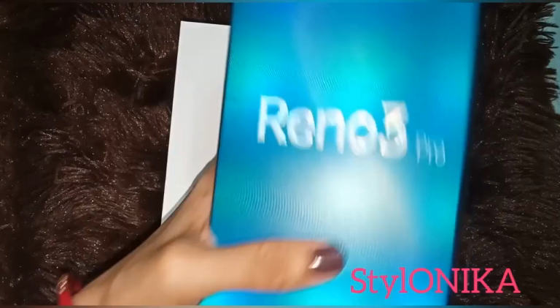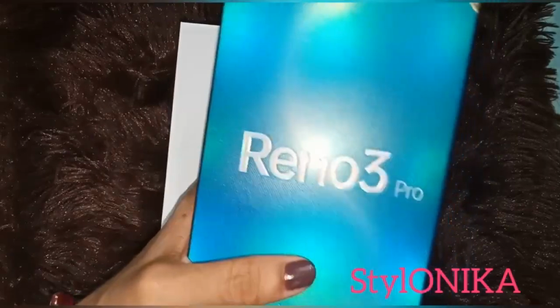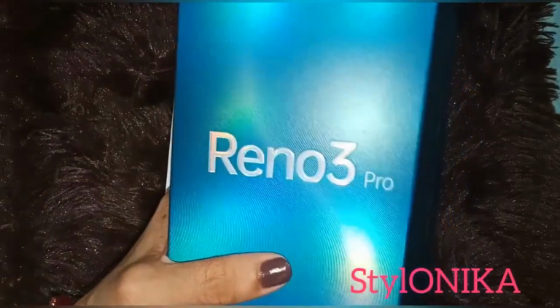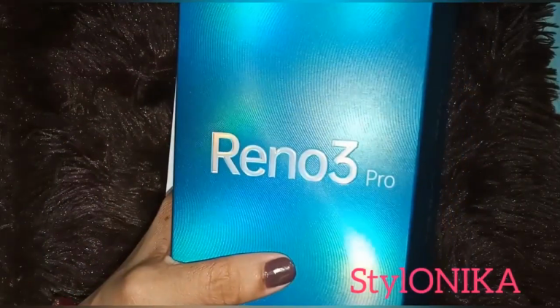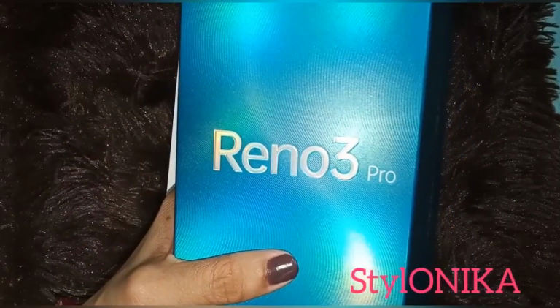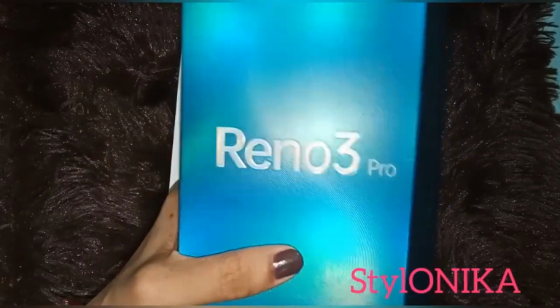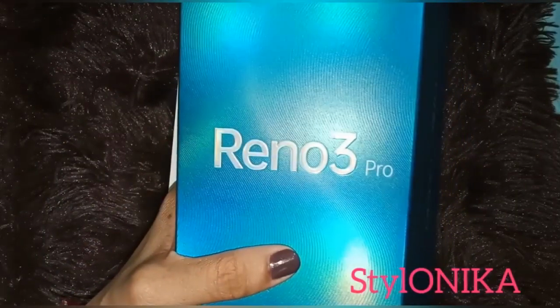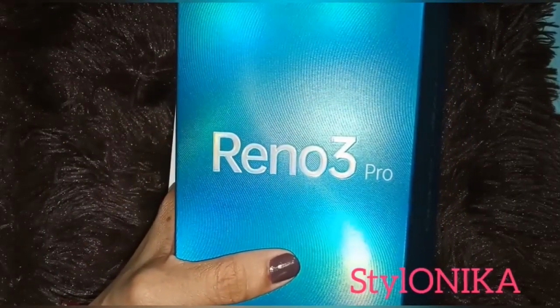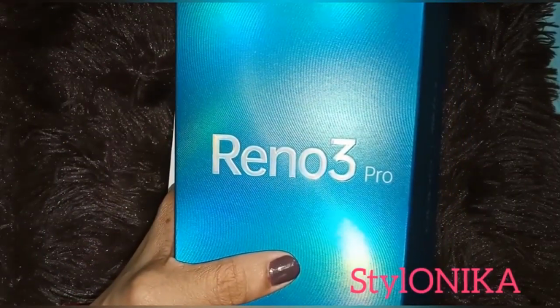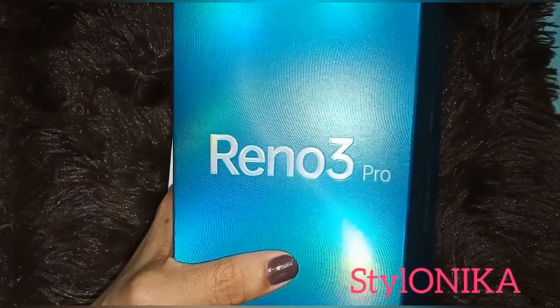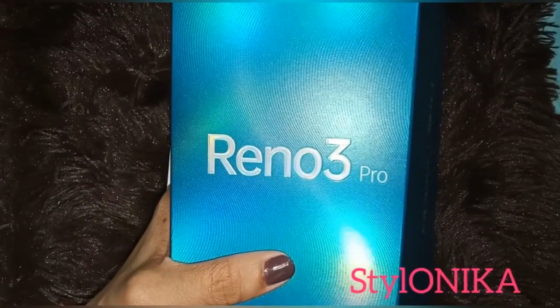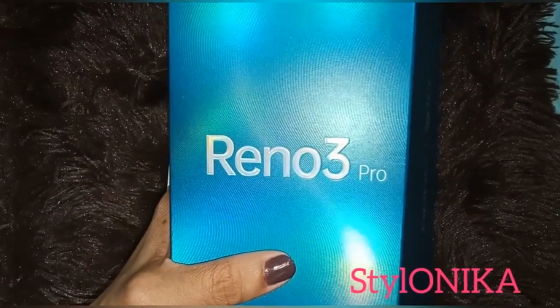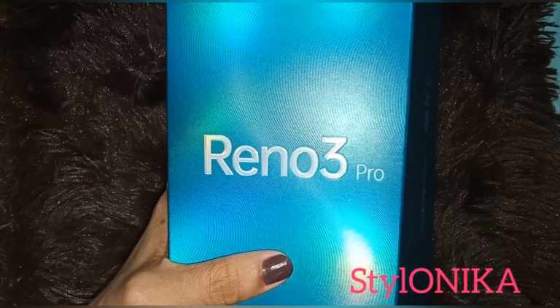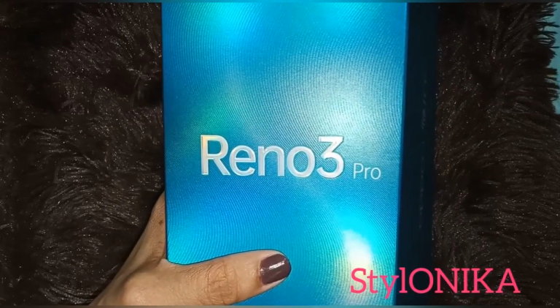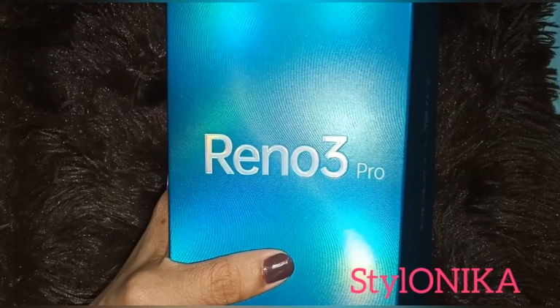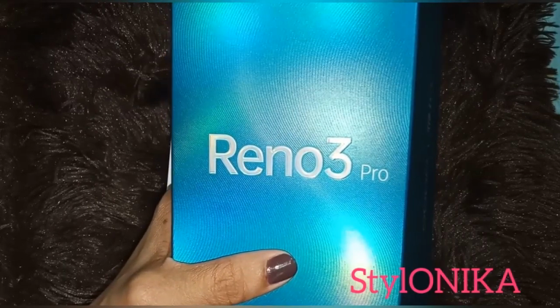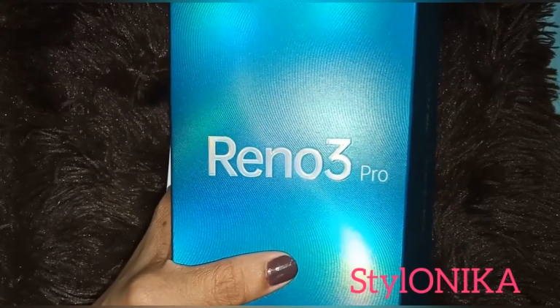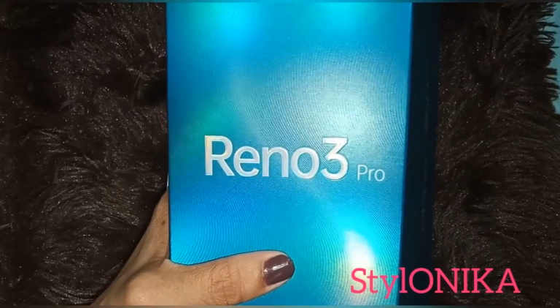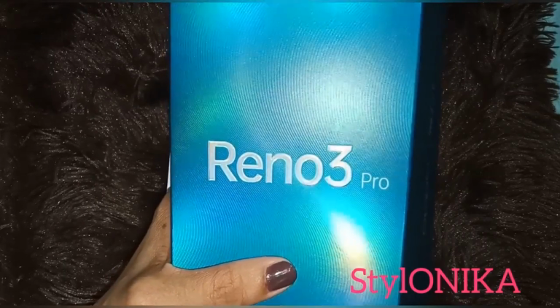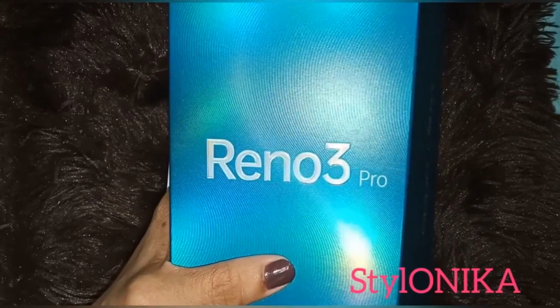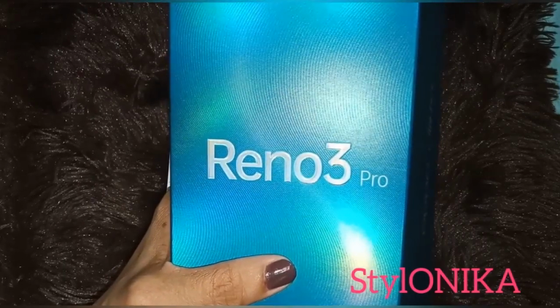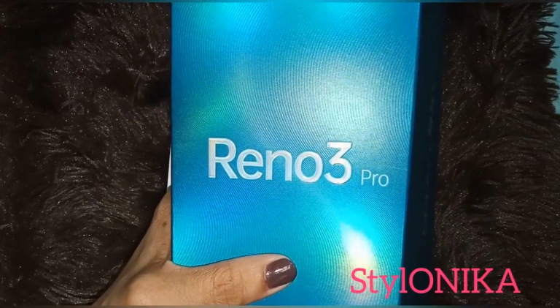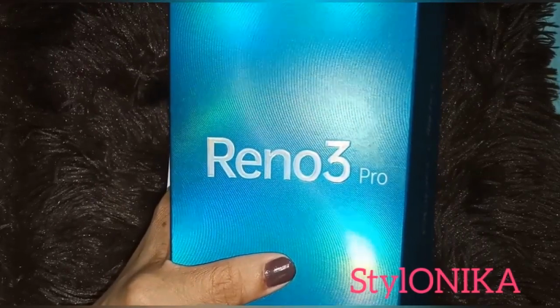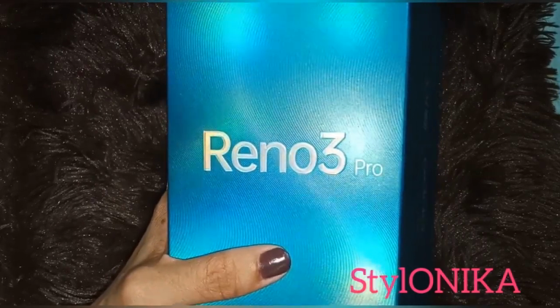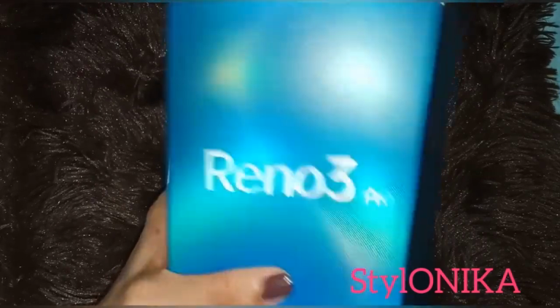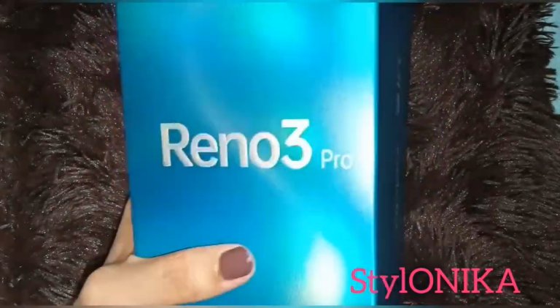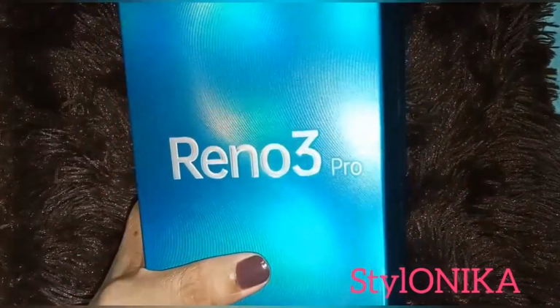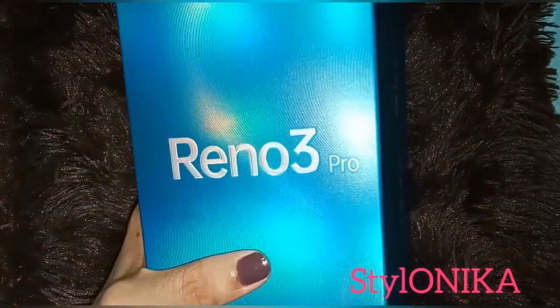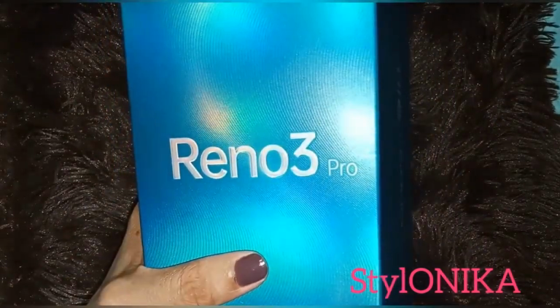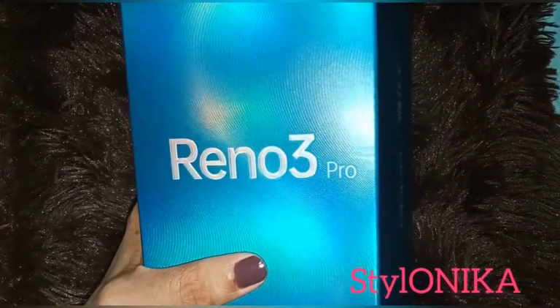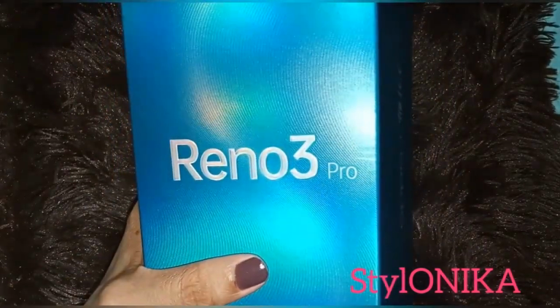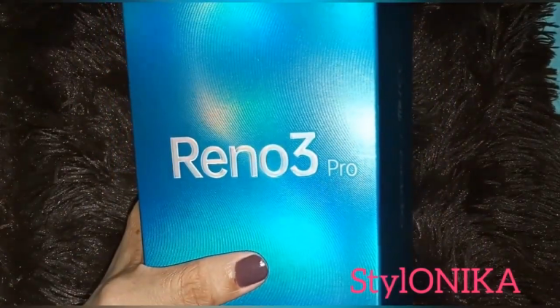I had 3 color options — there was a white color, a blue color, and a midnight black color. I chose the midnight black color.